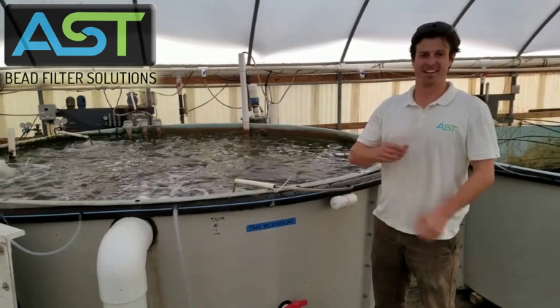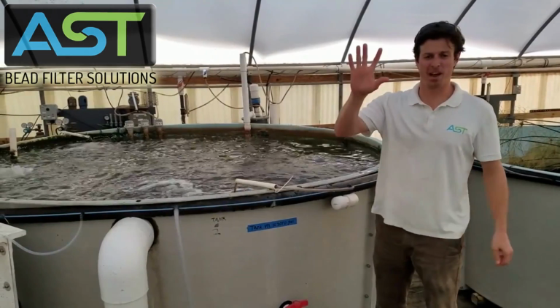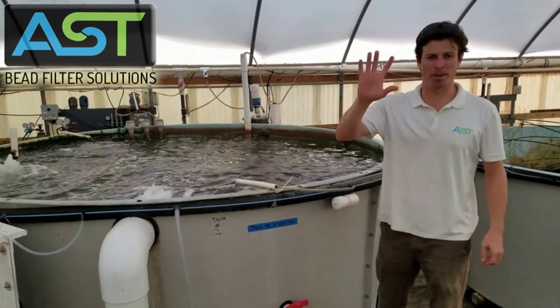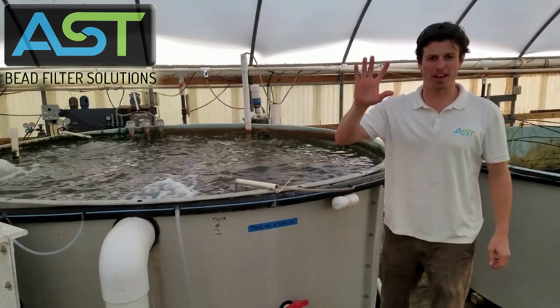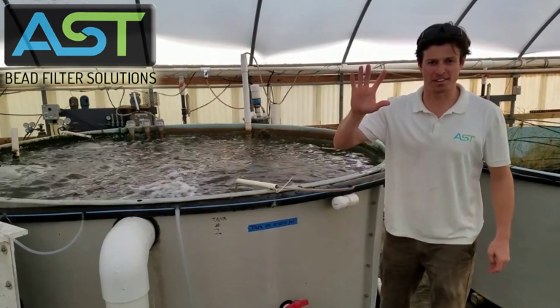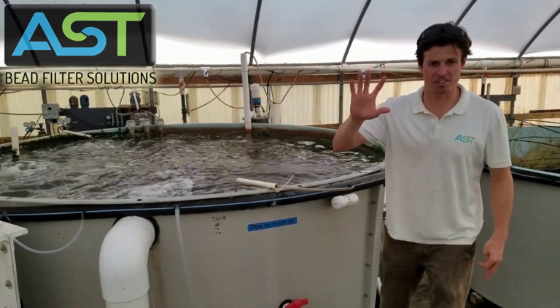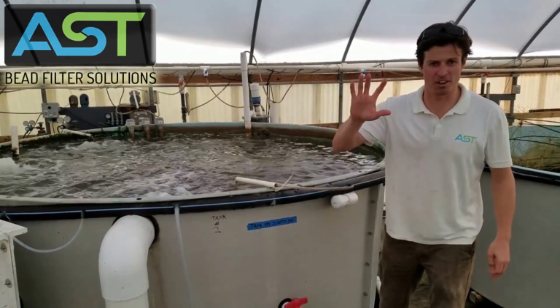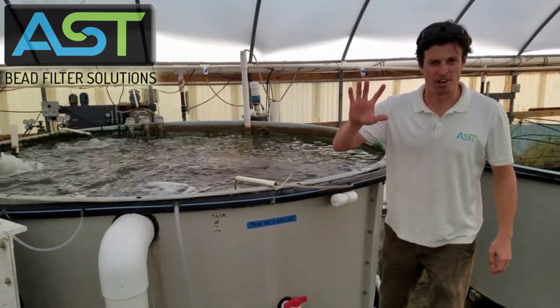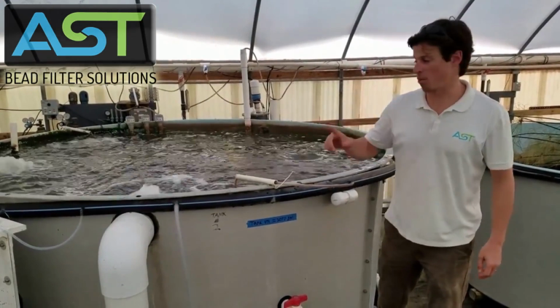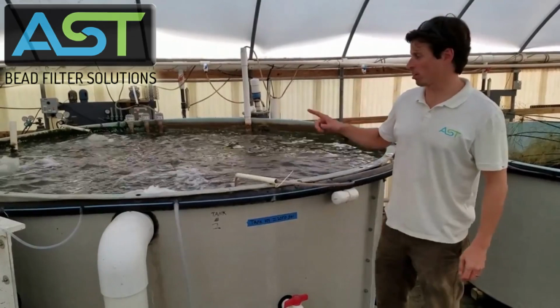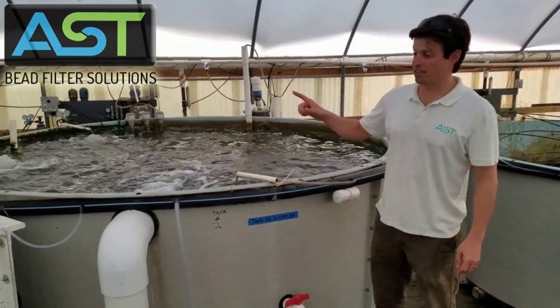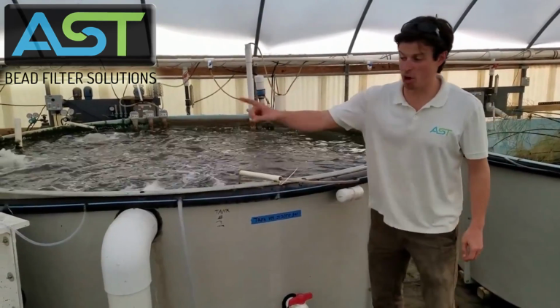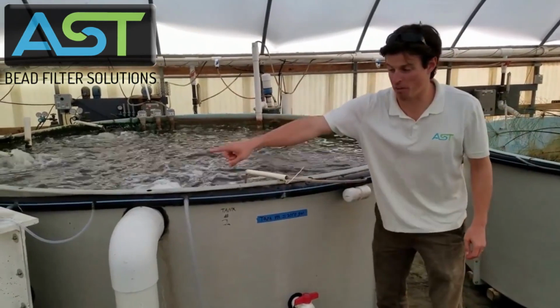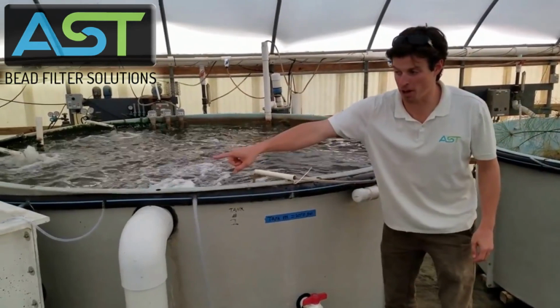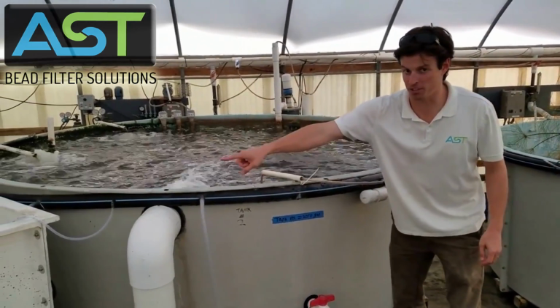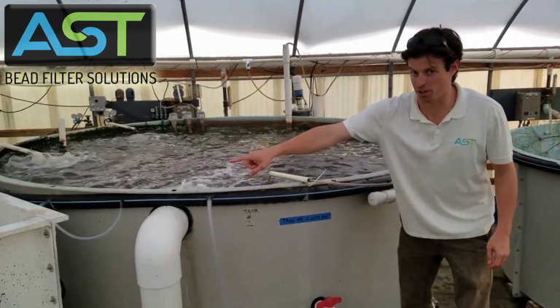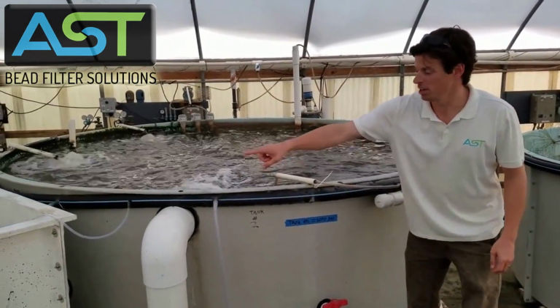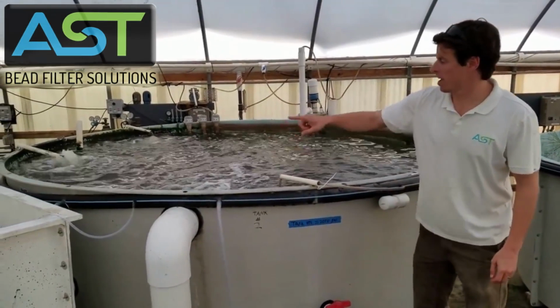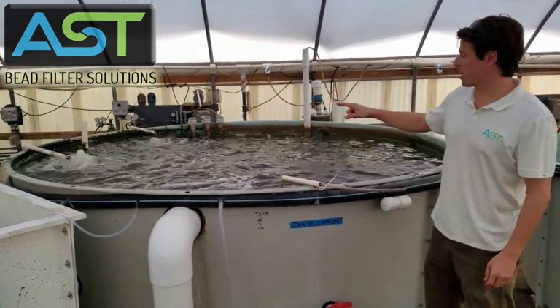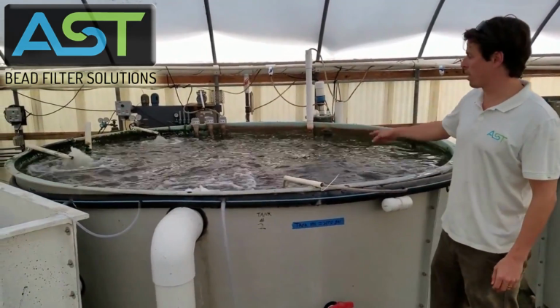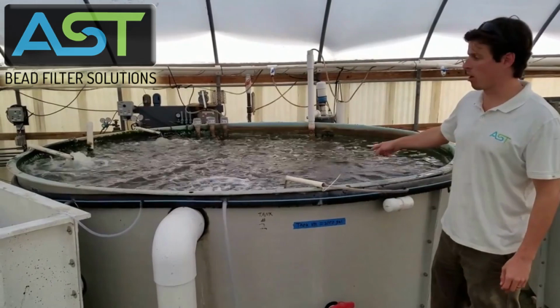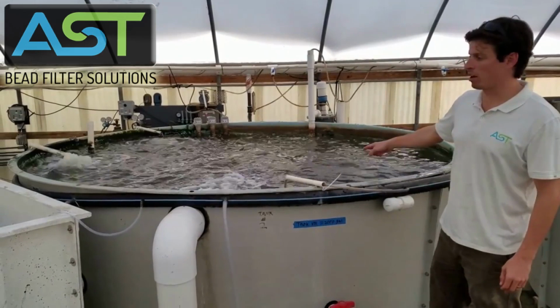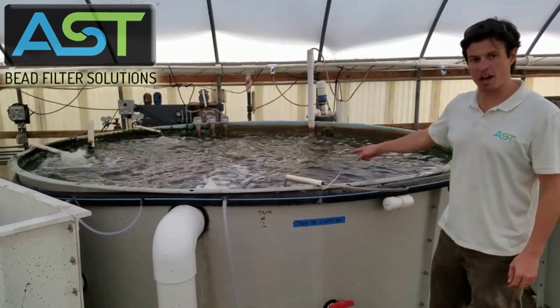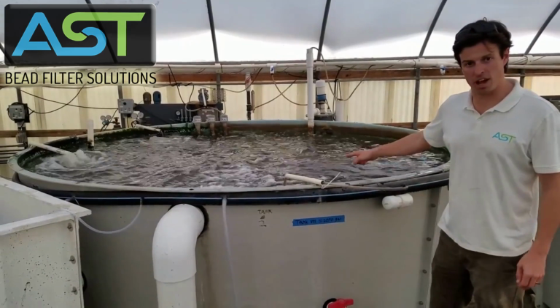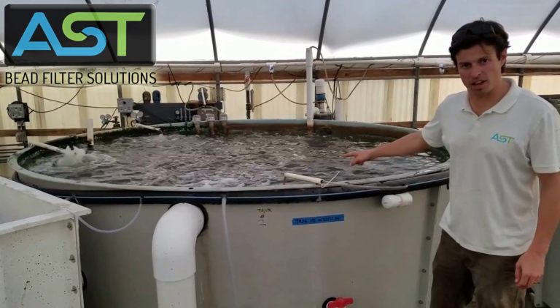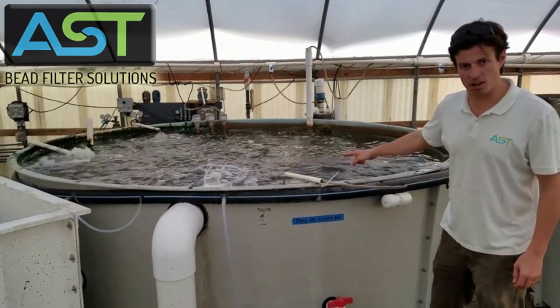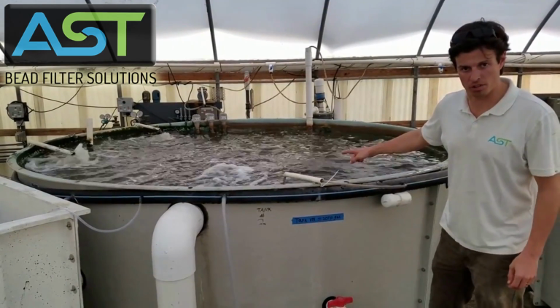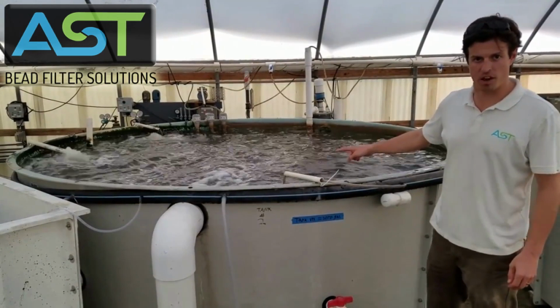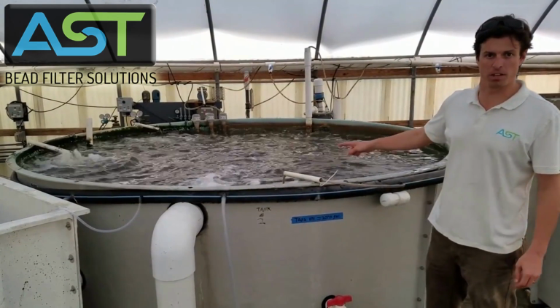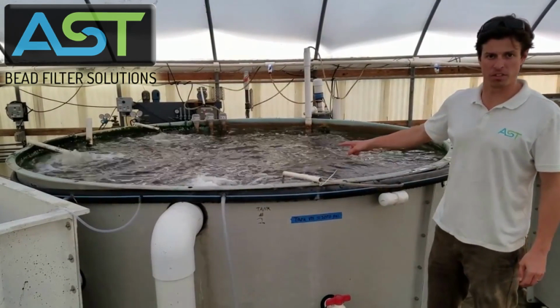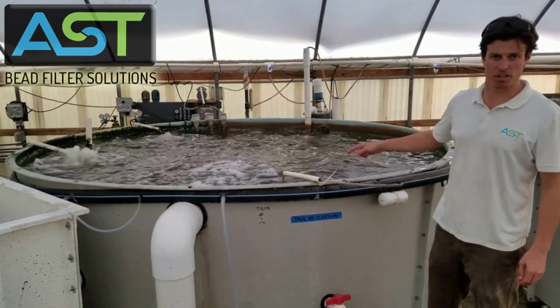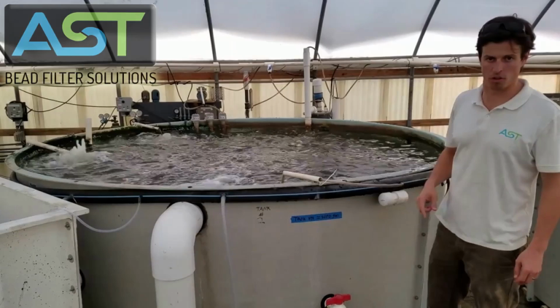Hey, I'm Paul Begetti, AST Systems Designer. Today we're going to look at the low profile poly geyser filter that is operating on a 2,000 gallon tank in our research and development facility in New Orleans.